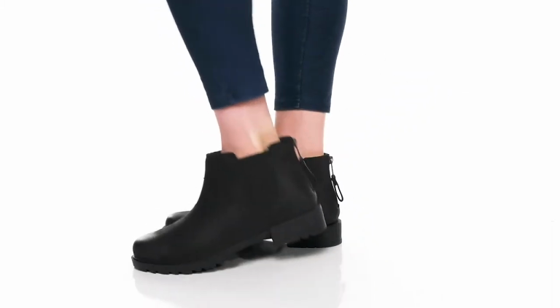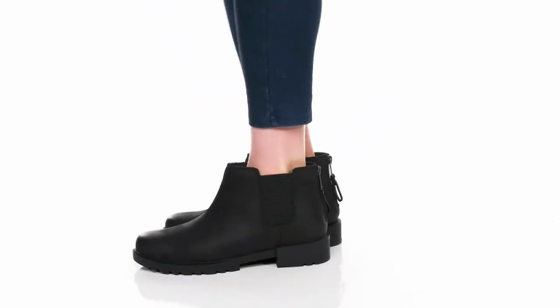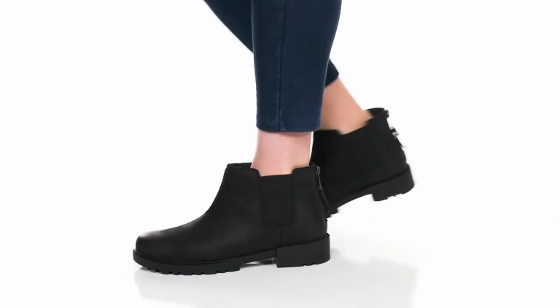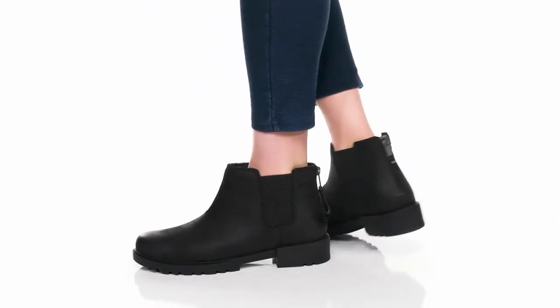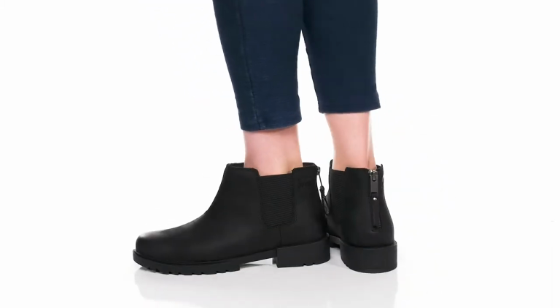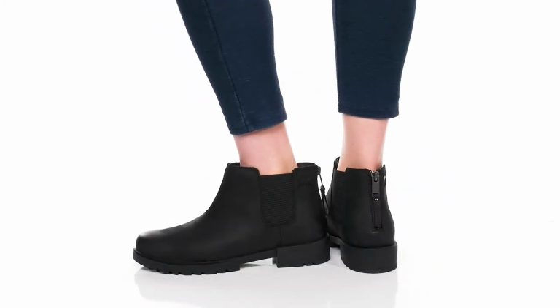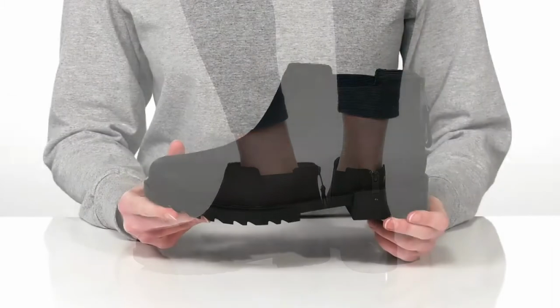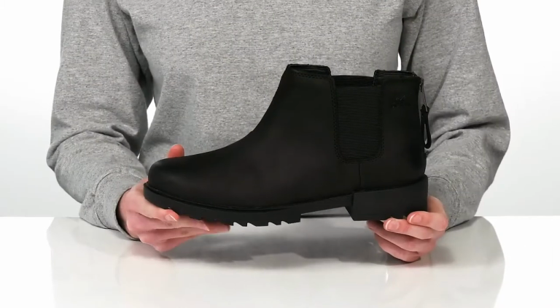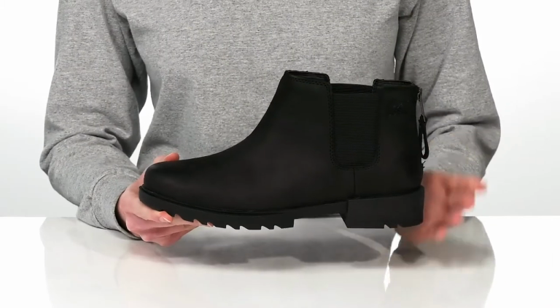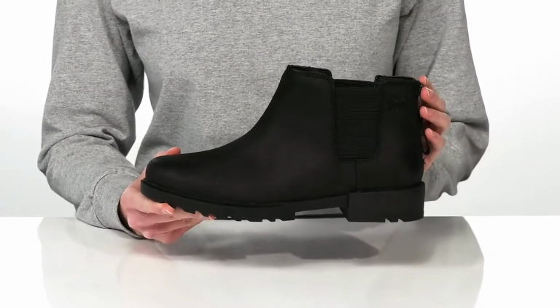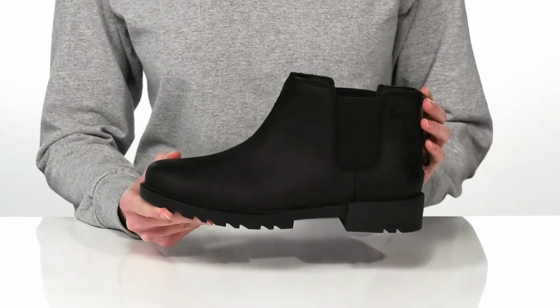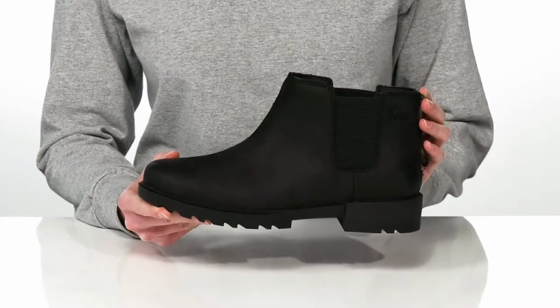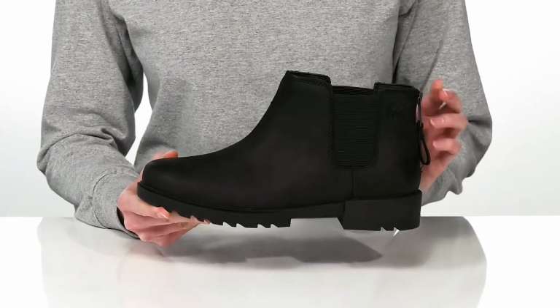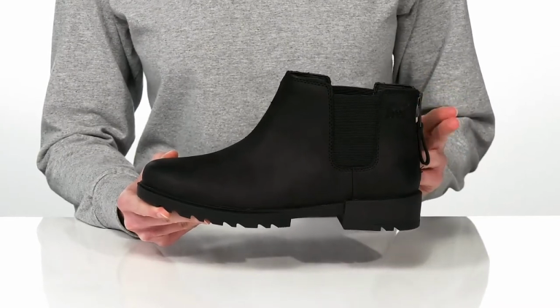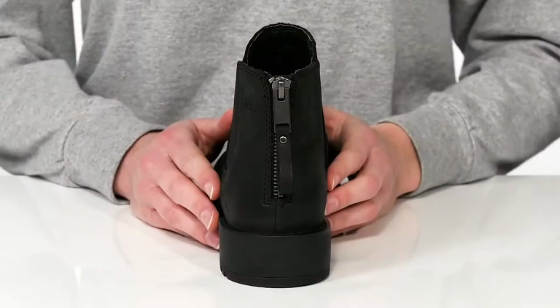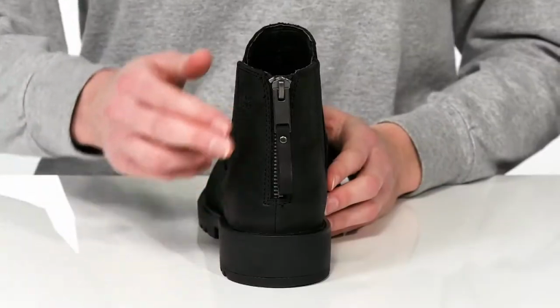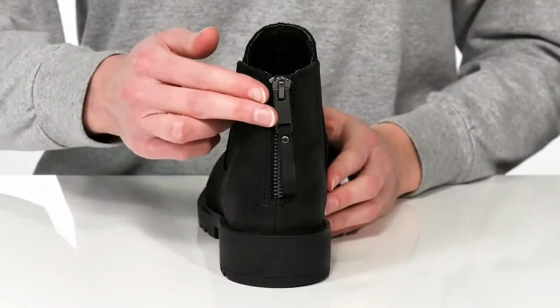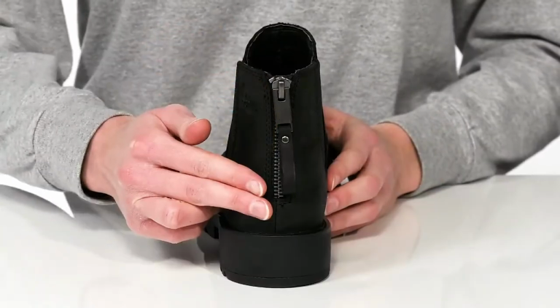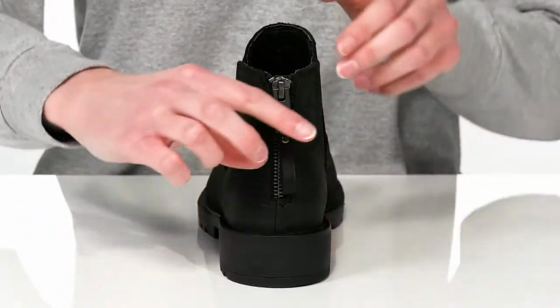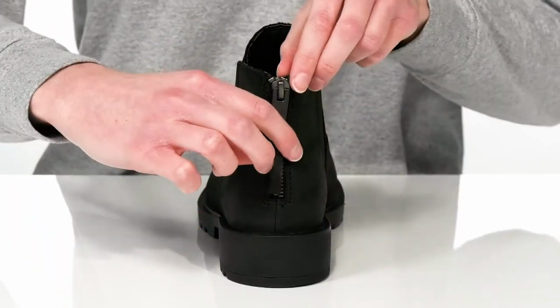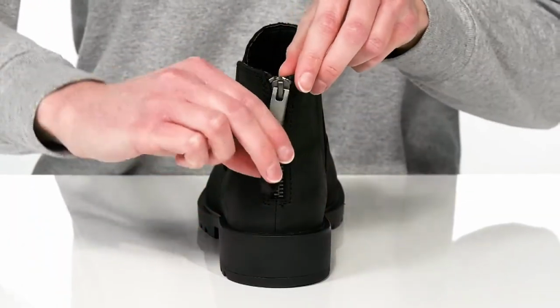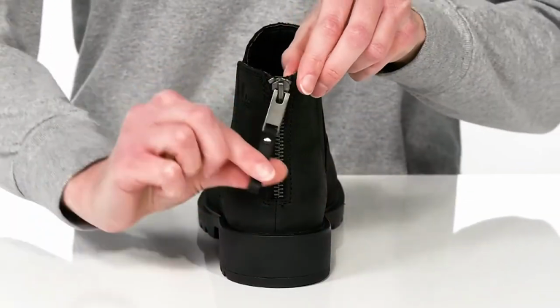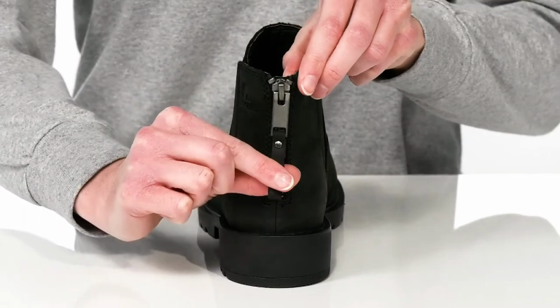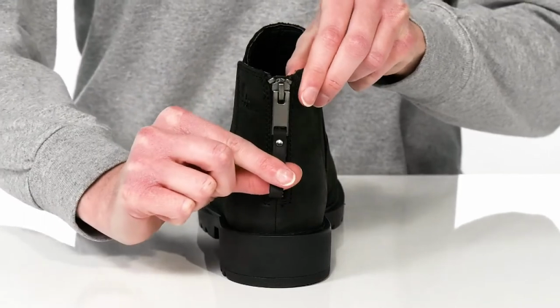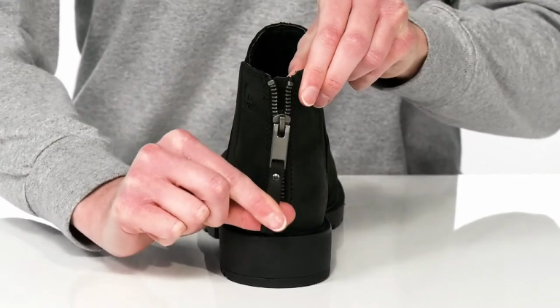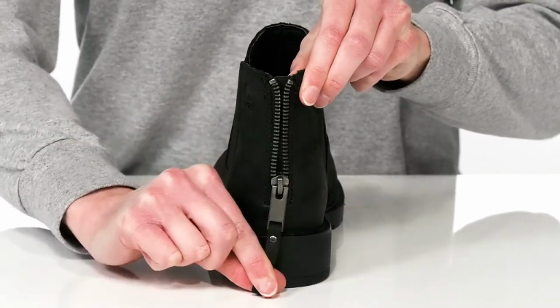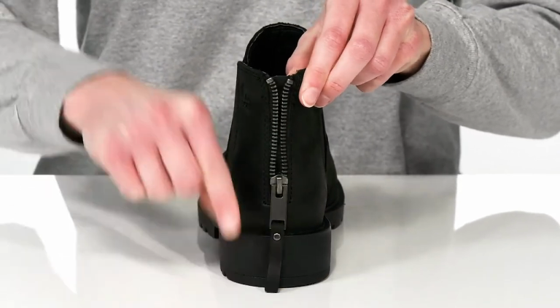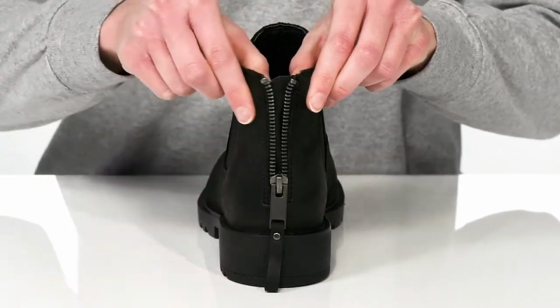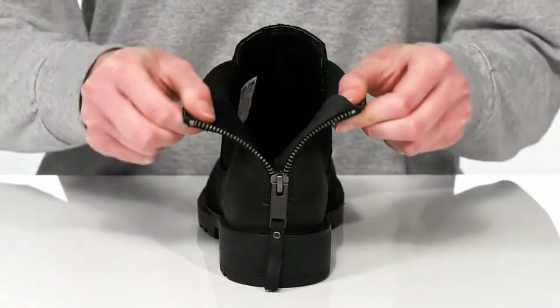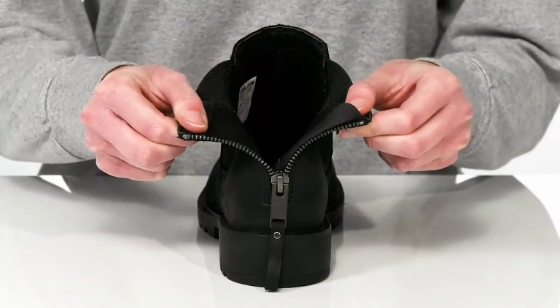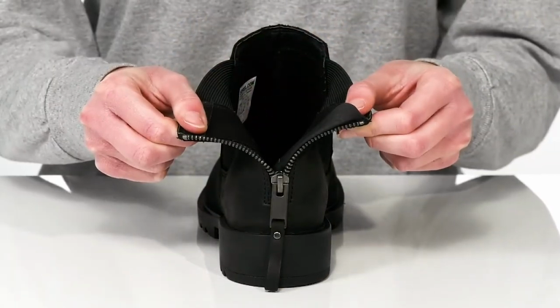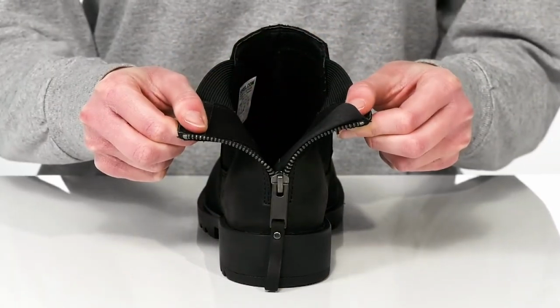The adaptive Emily II Chelsea boot takes a classic silhouette and makes it accessible for all. There's a functional zipper on the back of the heel counter, so instead of relying on those stretch panels to get these on, you can simply slip your foot in hassle-free.